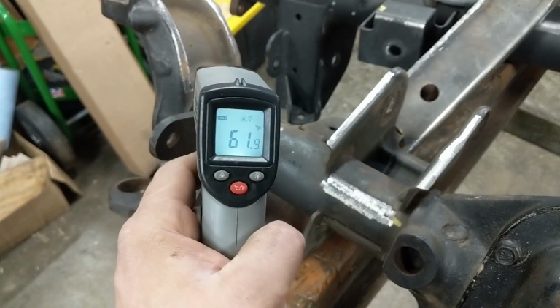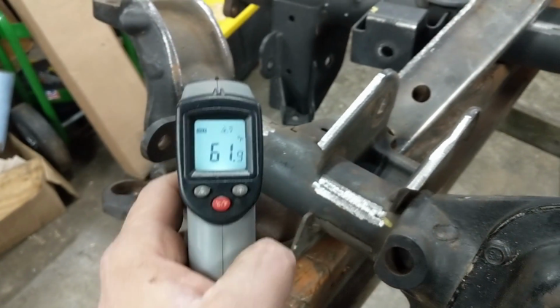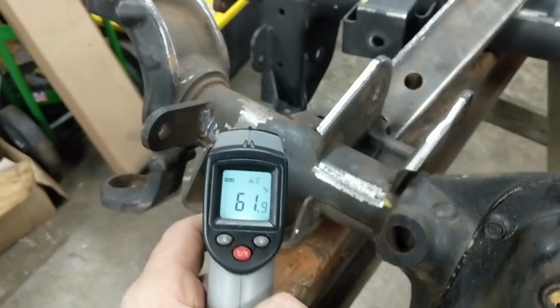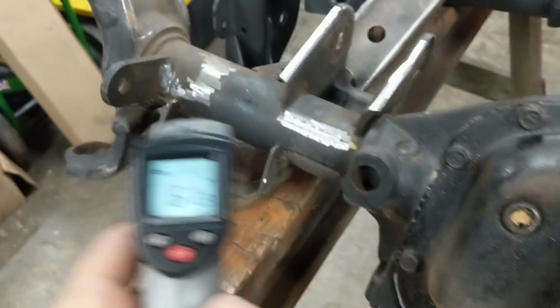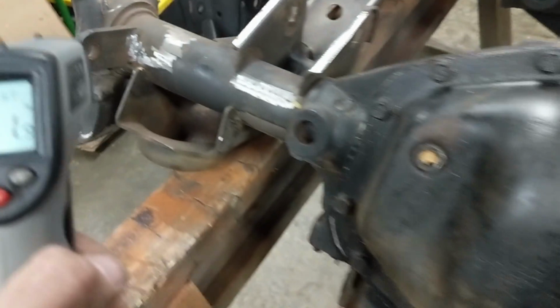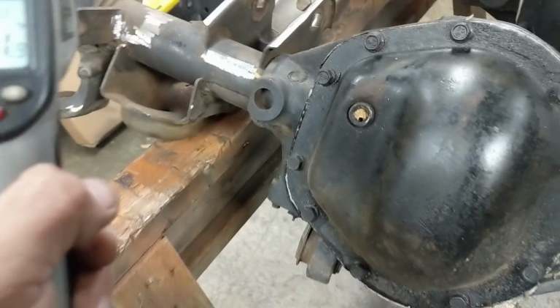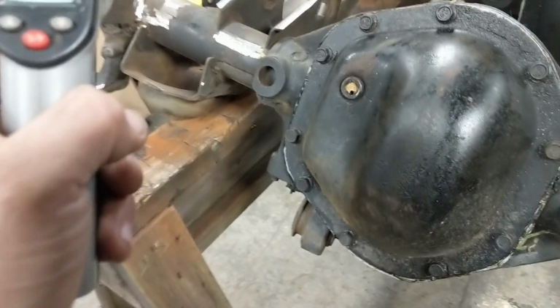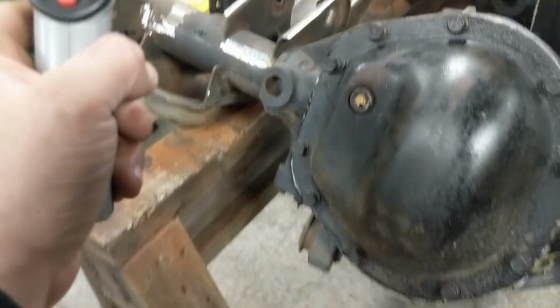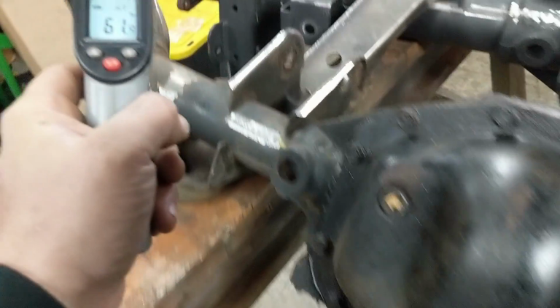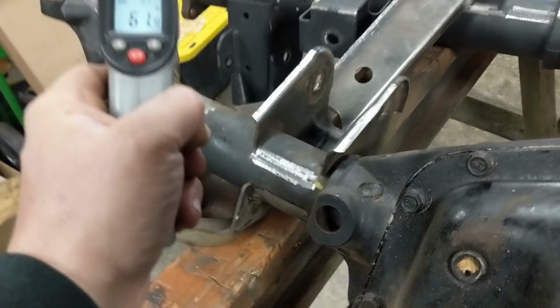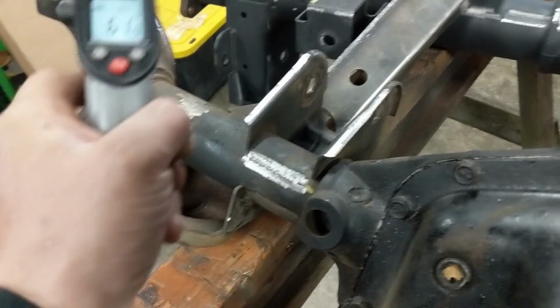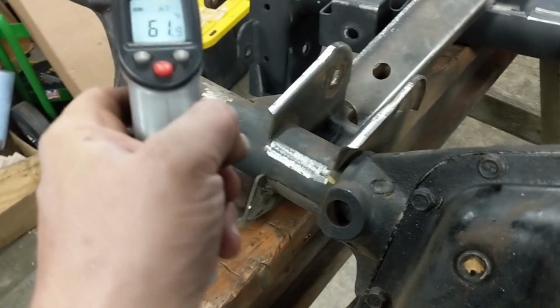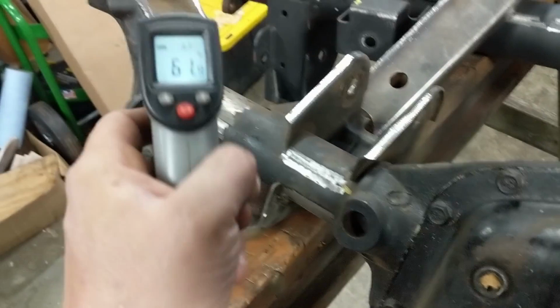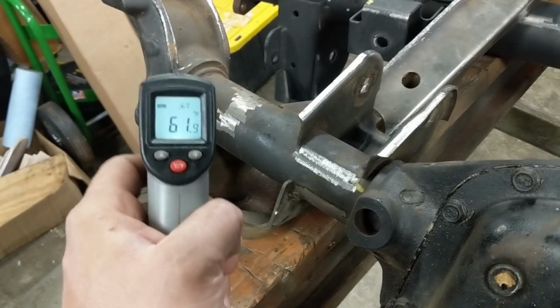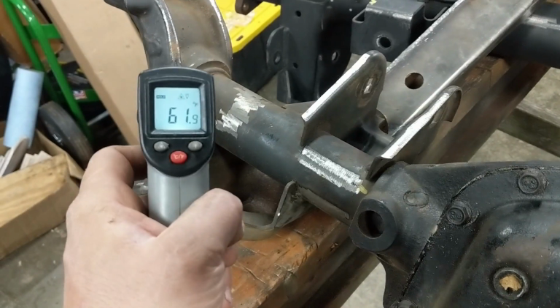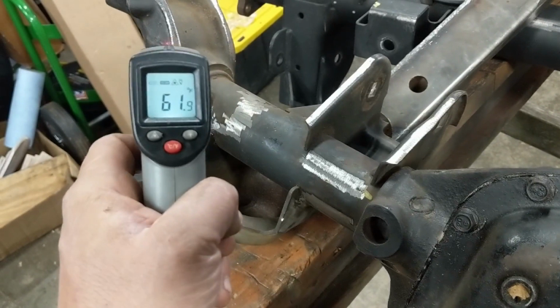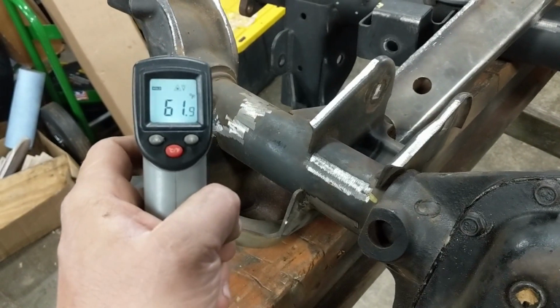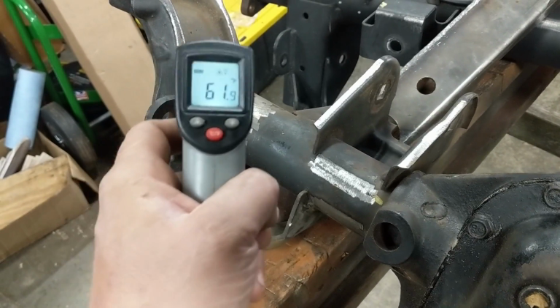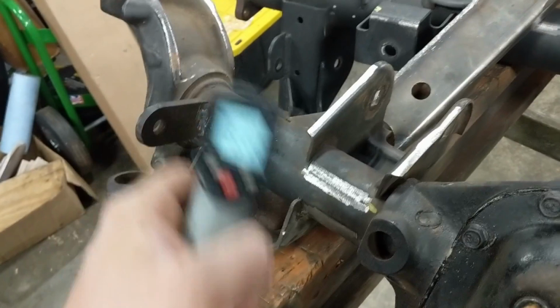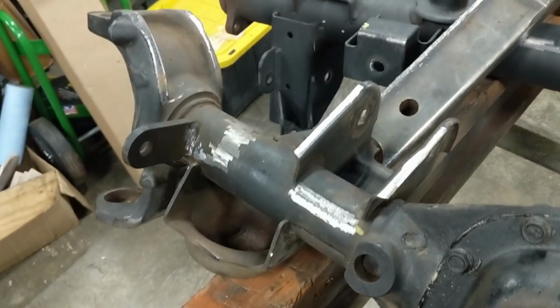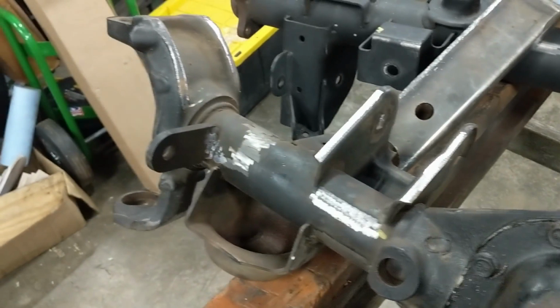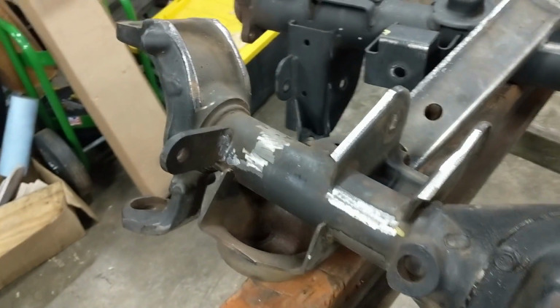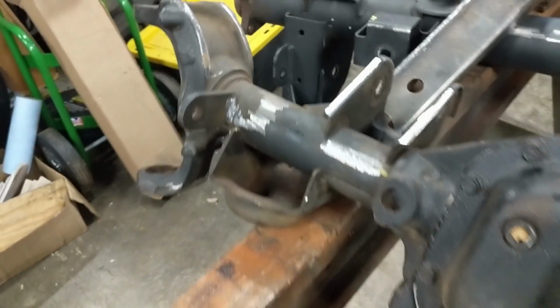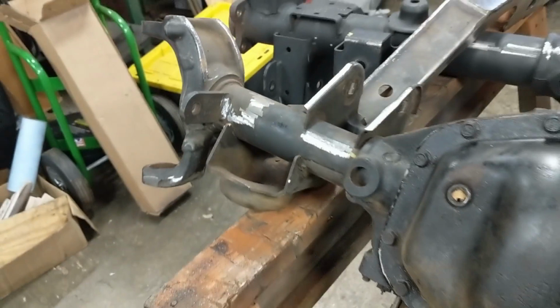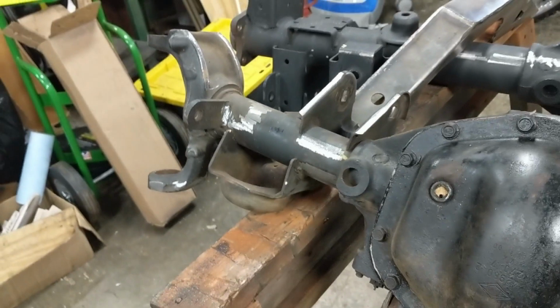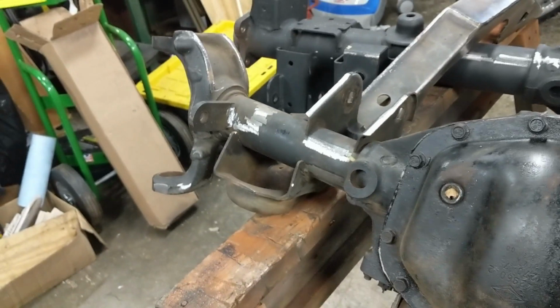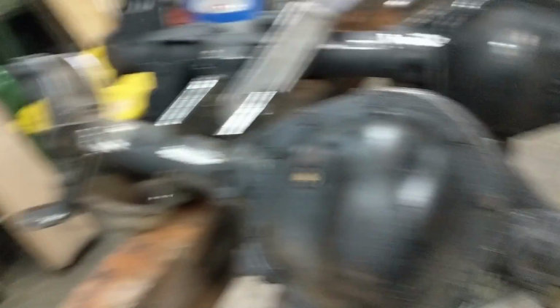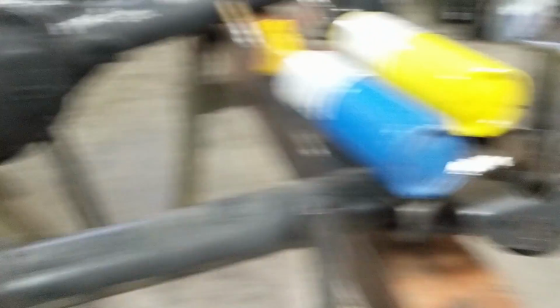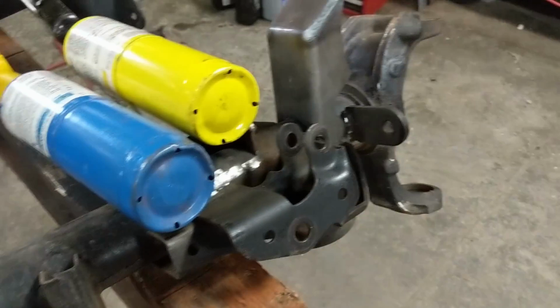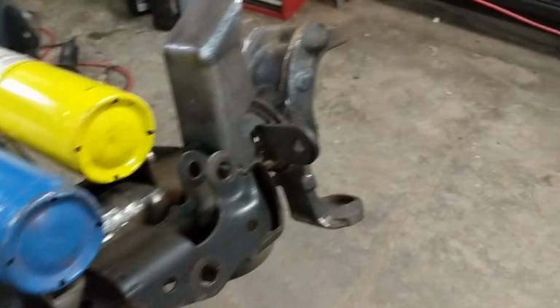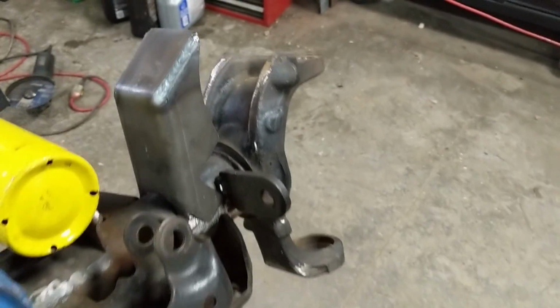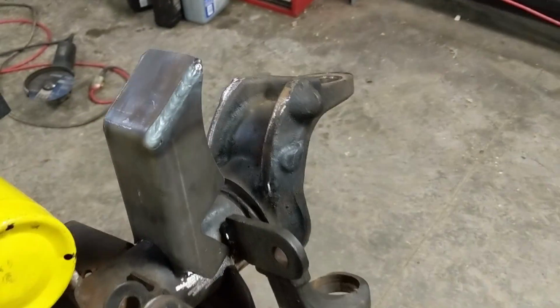I'm going to set both these bottles out, set a temperature, and we'll check it at one, two, and five minutes to see what temperature we're getting. We're going to do the map gas on the left and propane over here on the right.